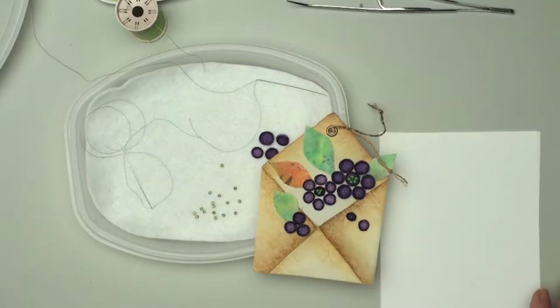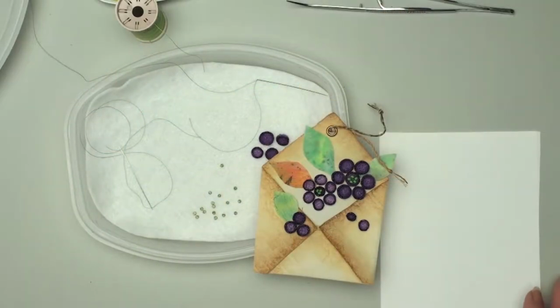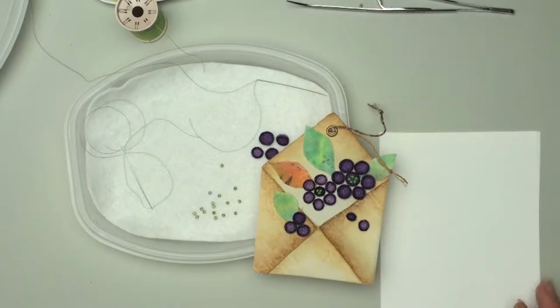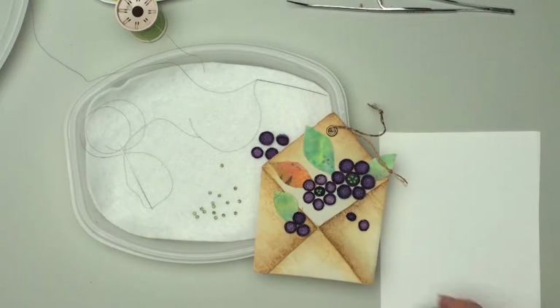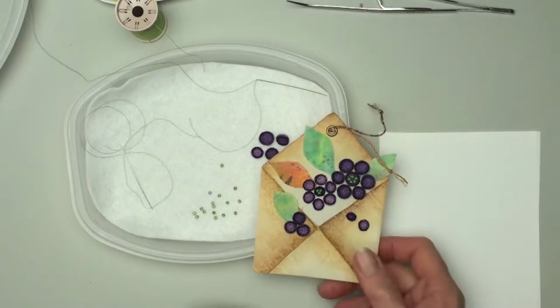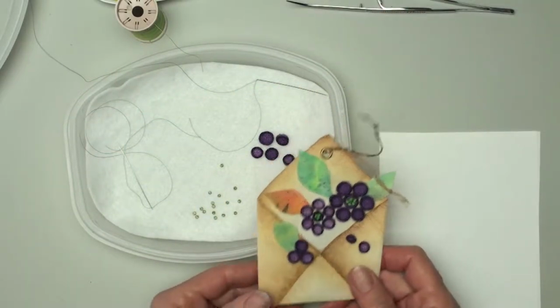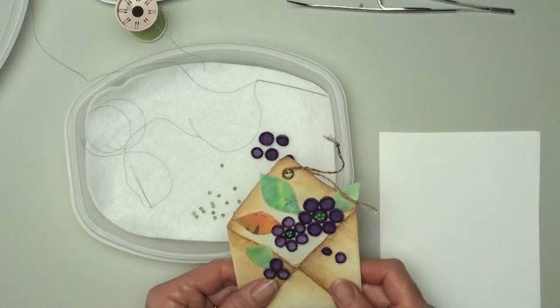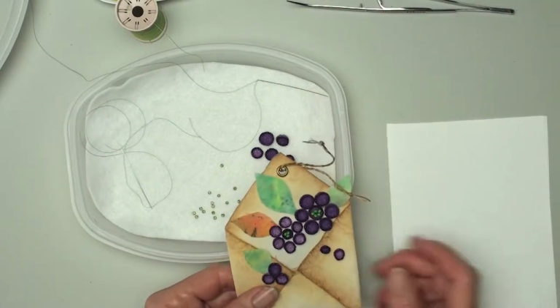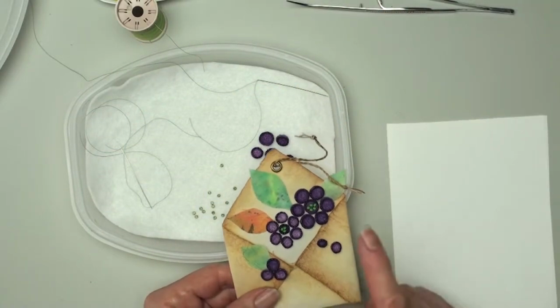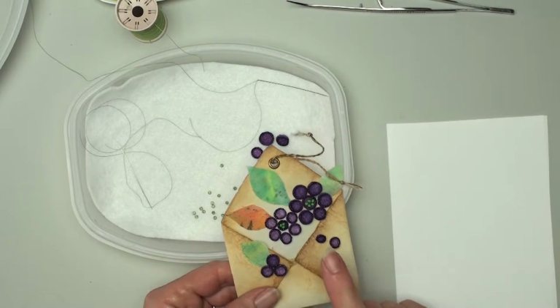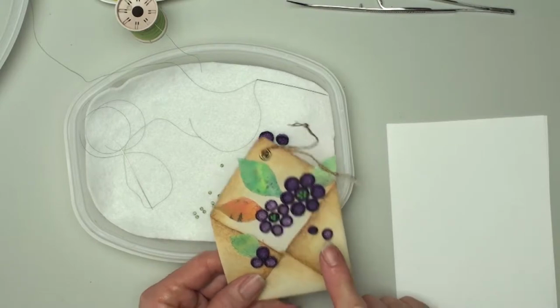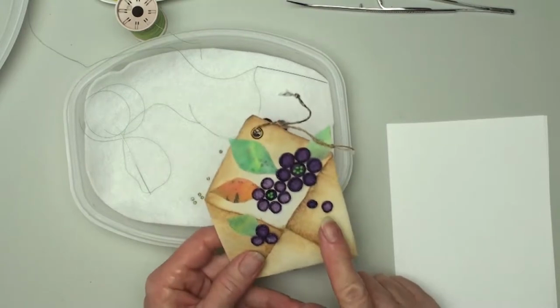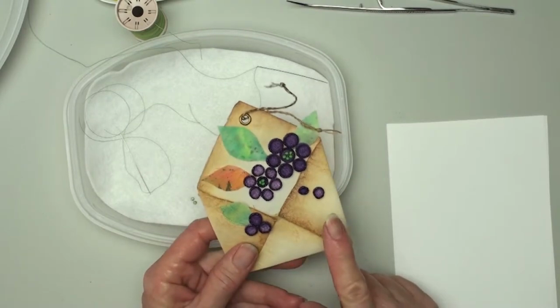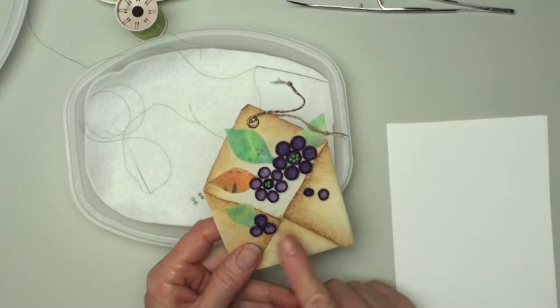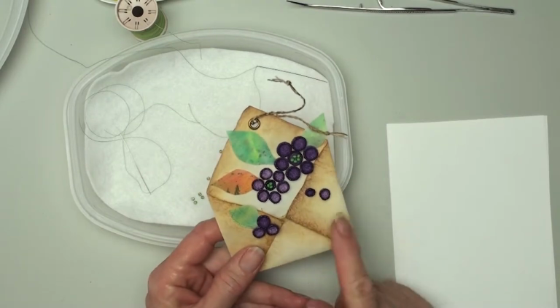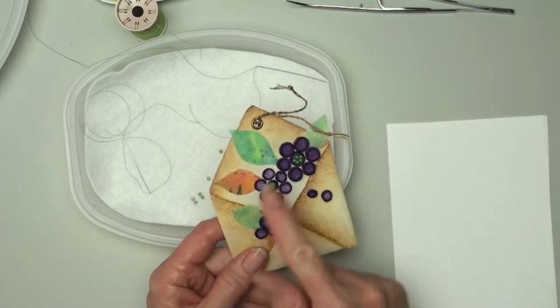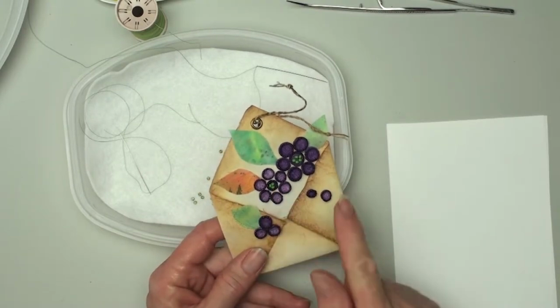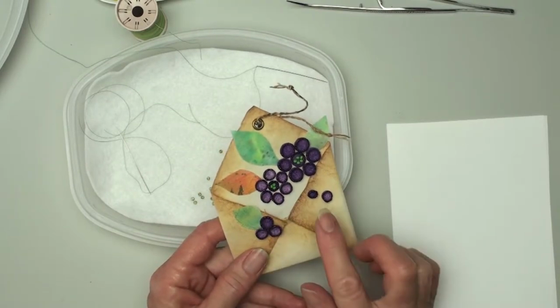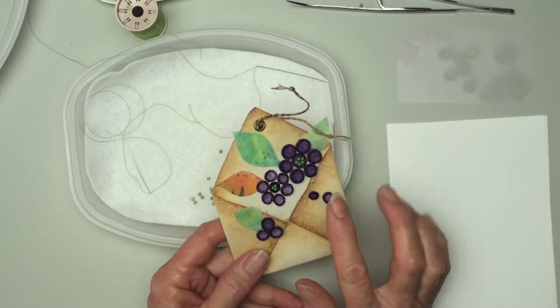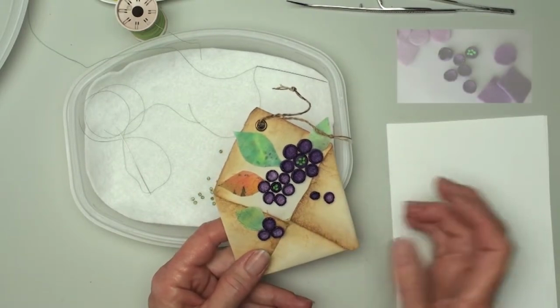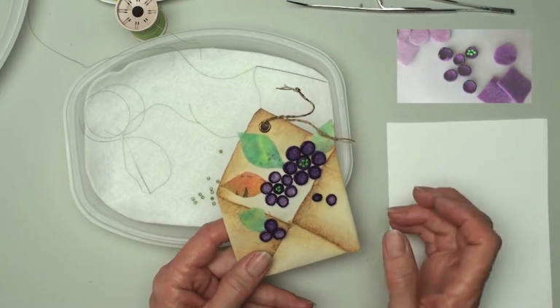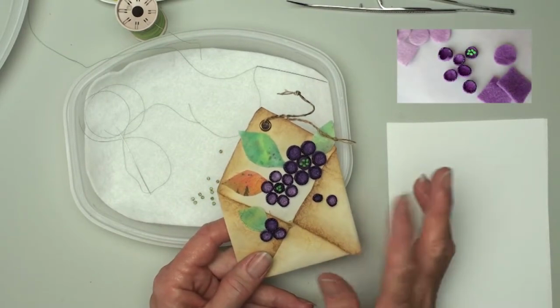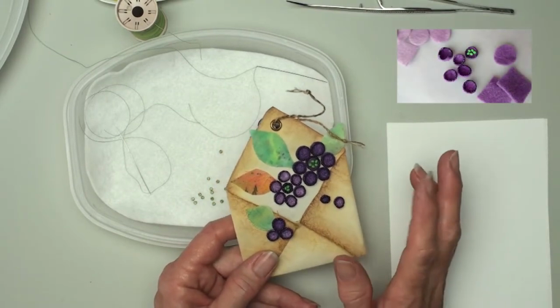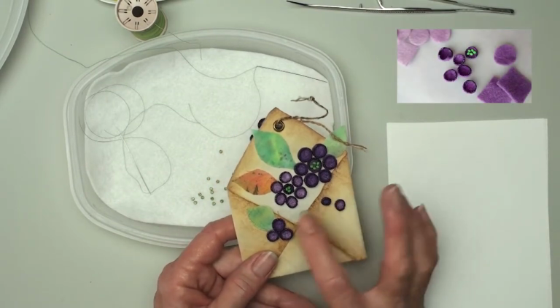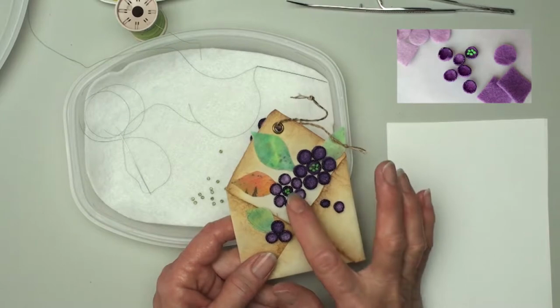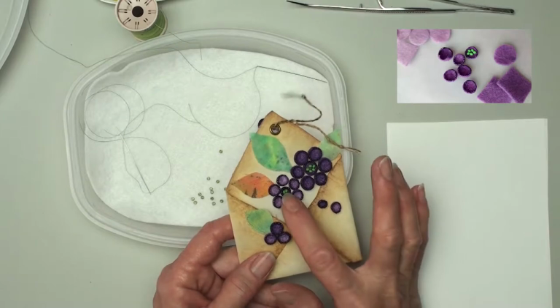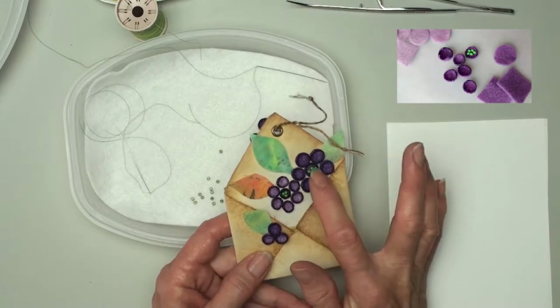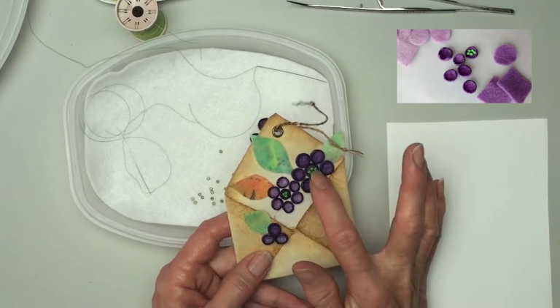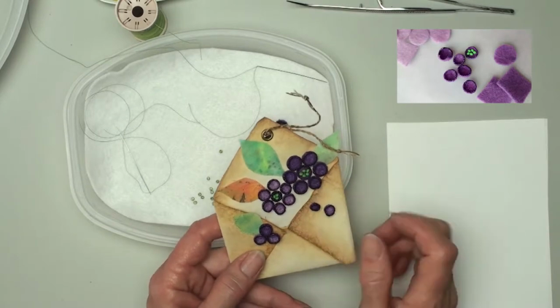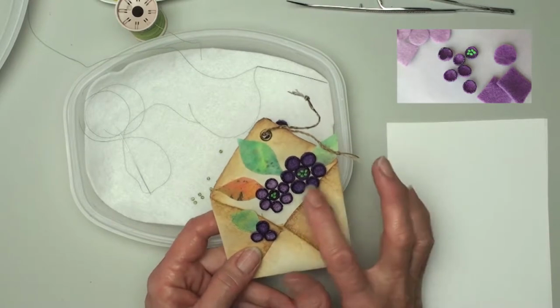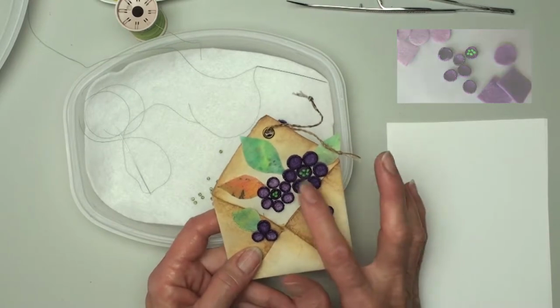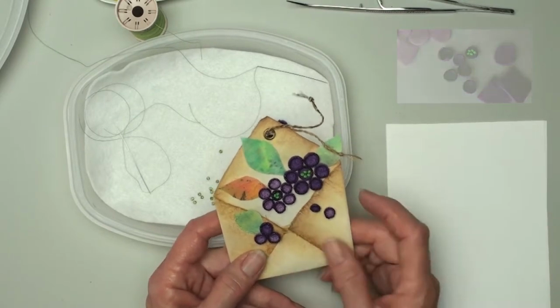Hi, this is Ann, and this is another one of the lessons for making this little fabric envelope with the little felt cups — melted cups — and today I'm going to talk about the beading and show you how I do the beading.